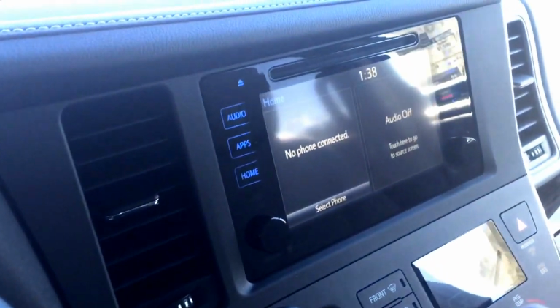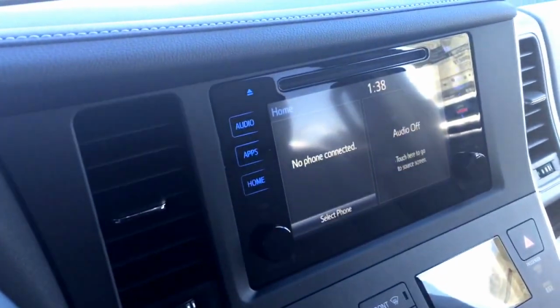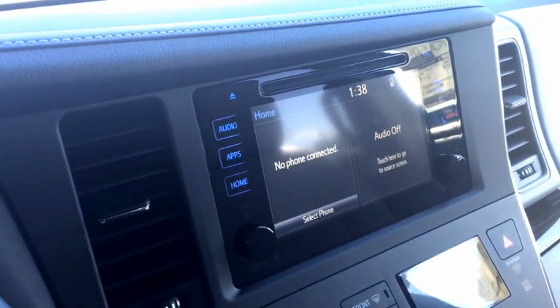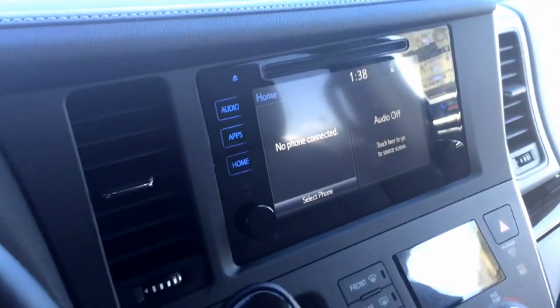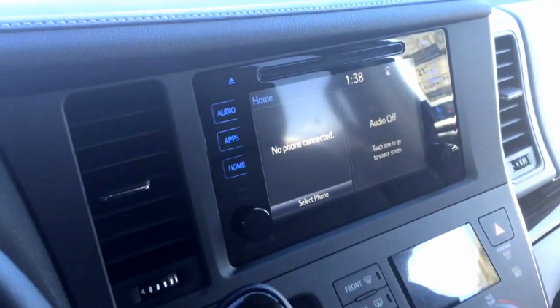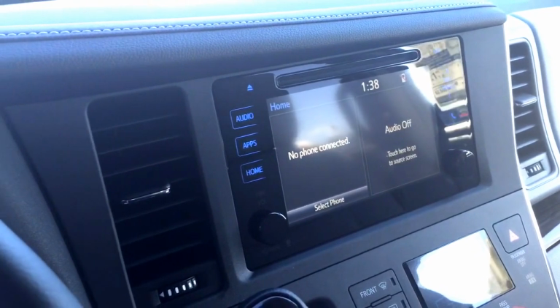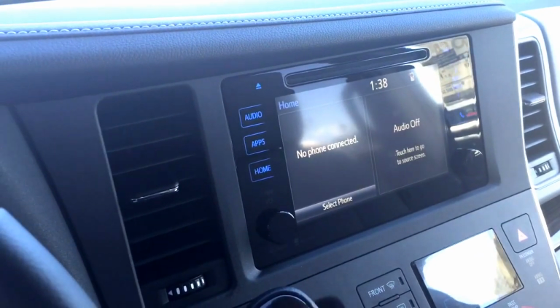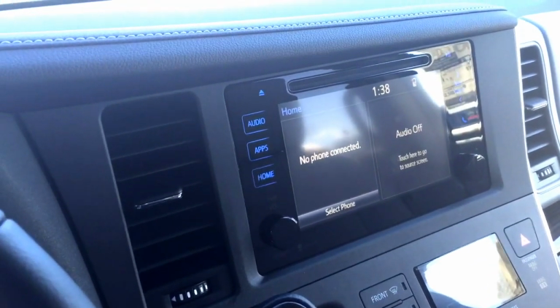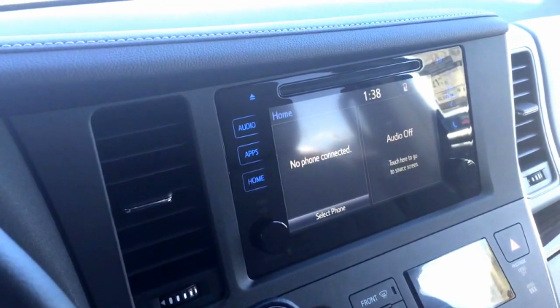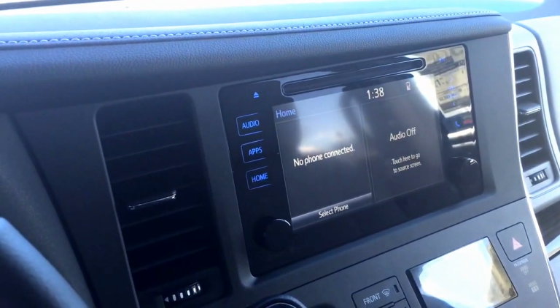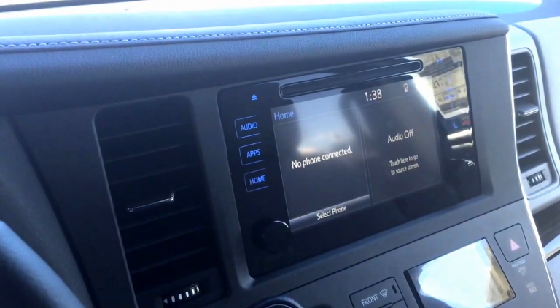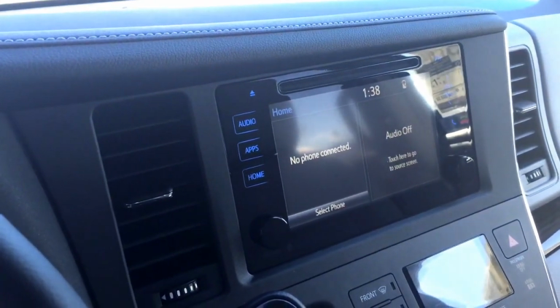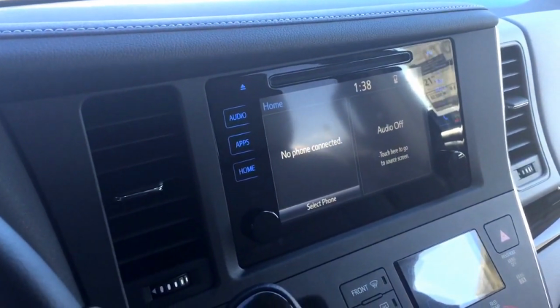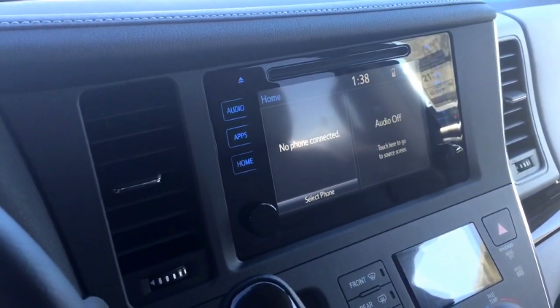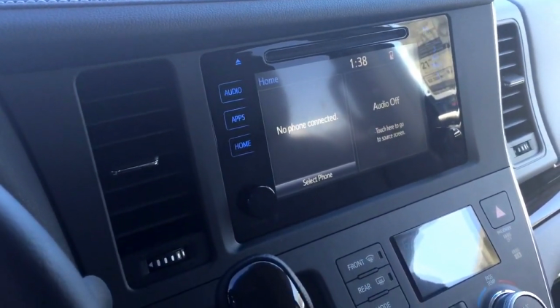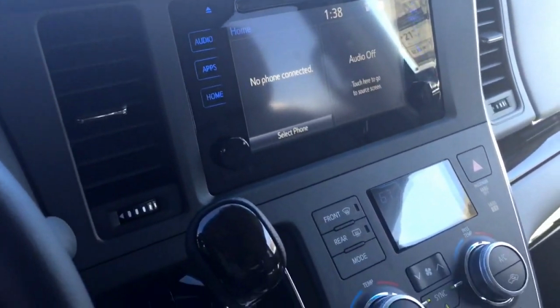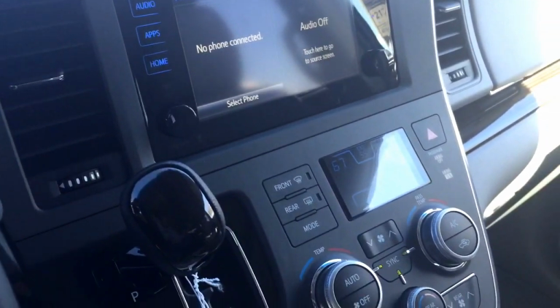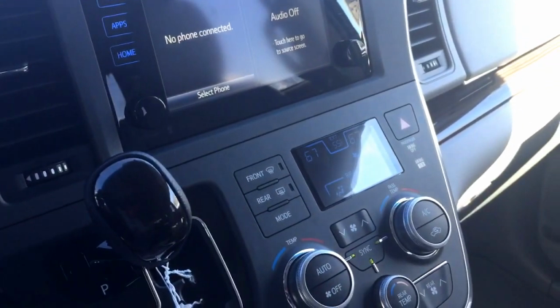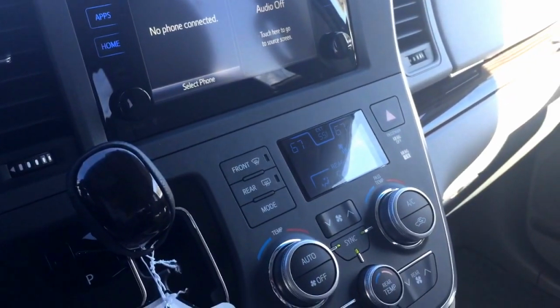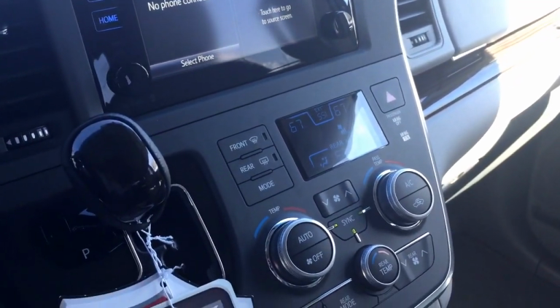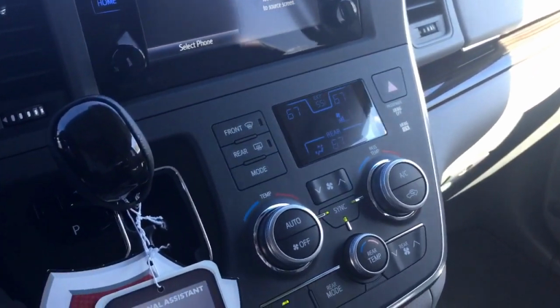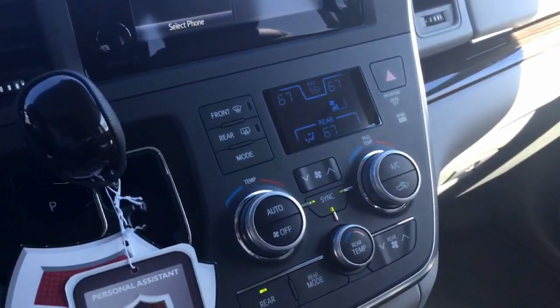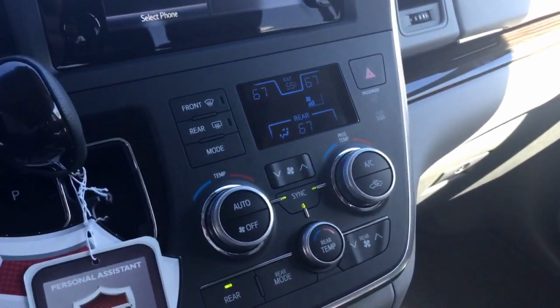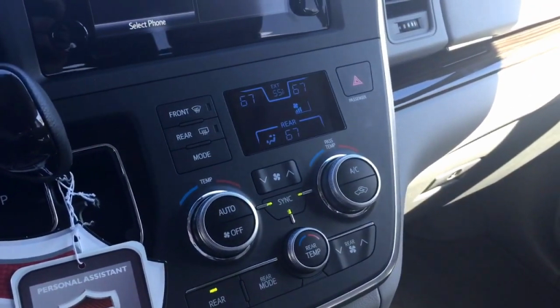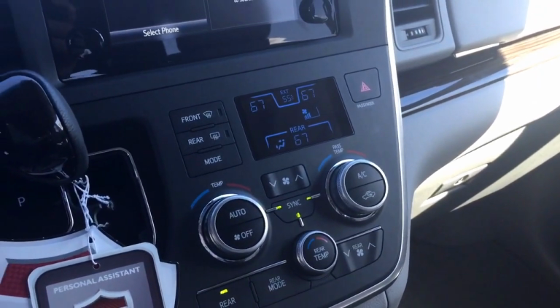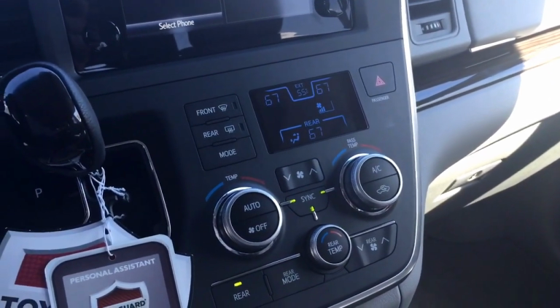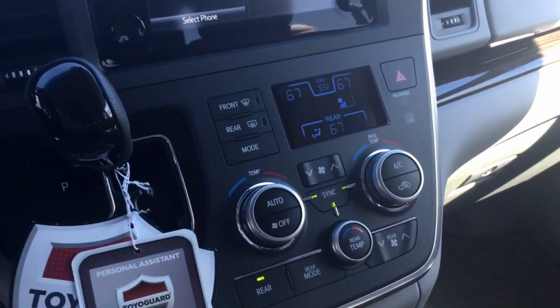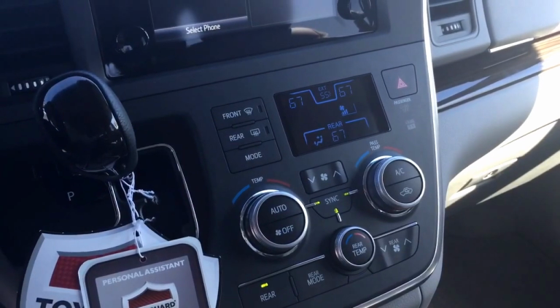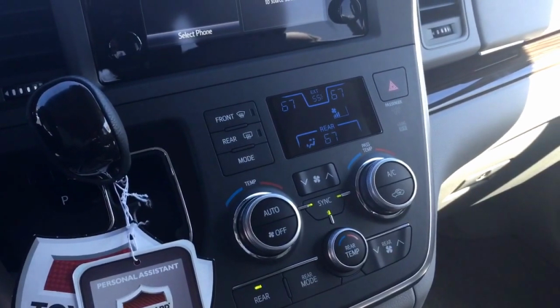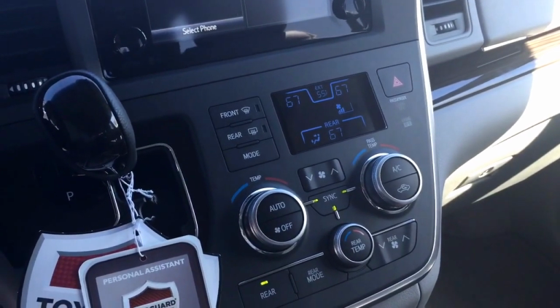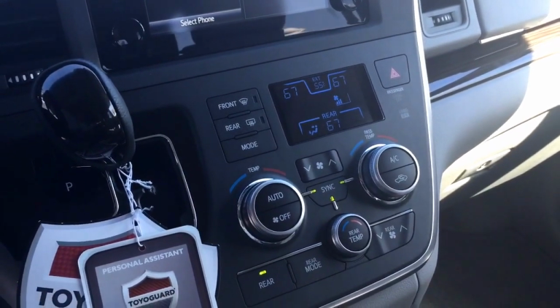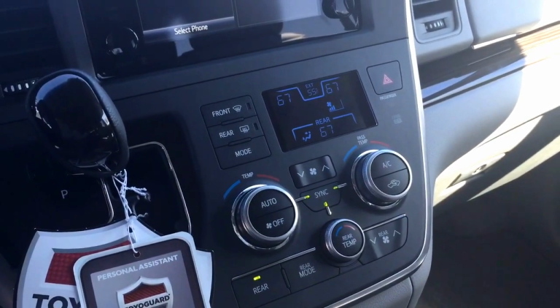Beautiful touchscreen audio system with your backup camera, Bluetooth, AM, FM — all your audio functions in there for you. Tri-zone temperature control system — you've got driver and passenger side individual zones as well as a third one for the rear.